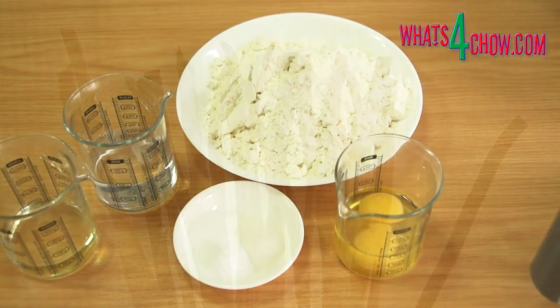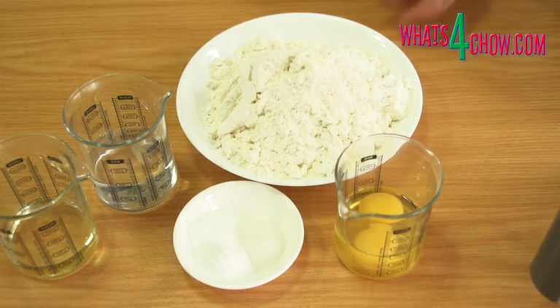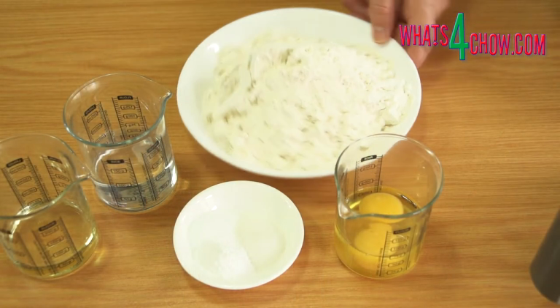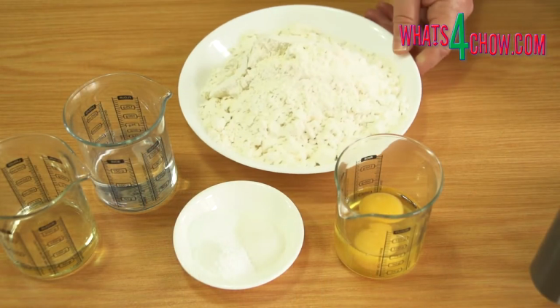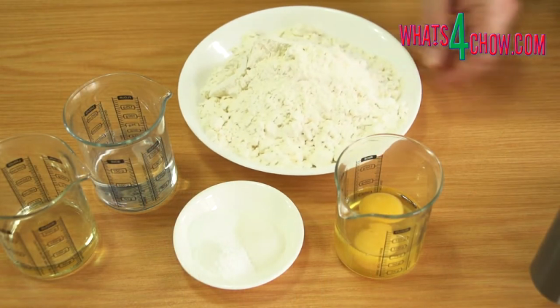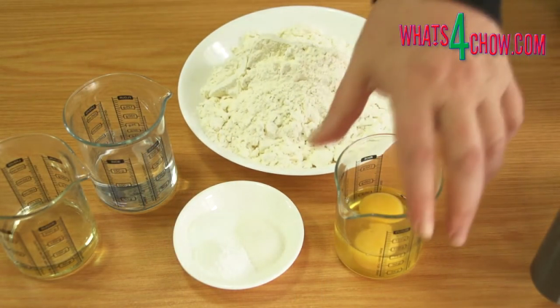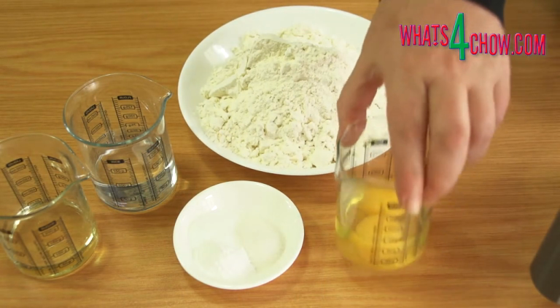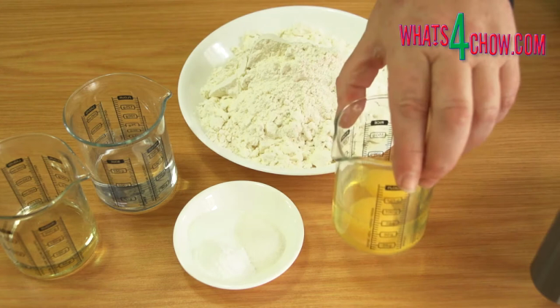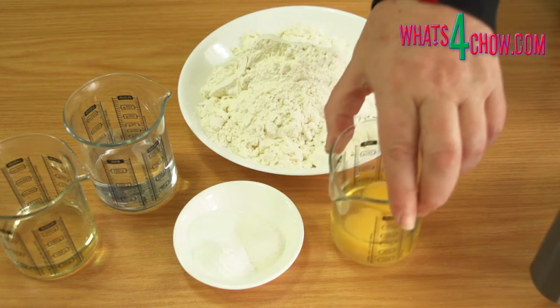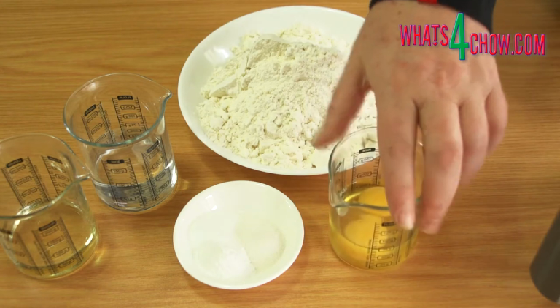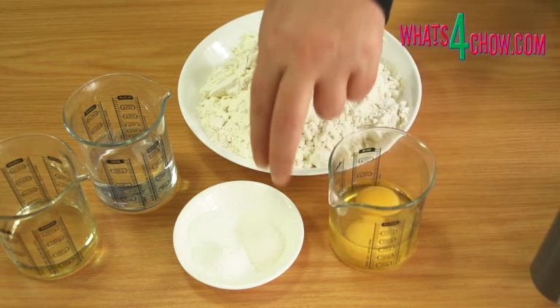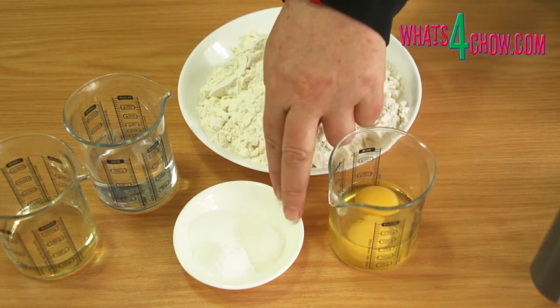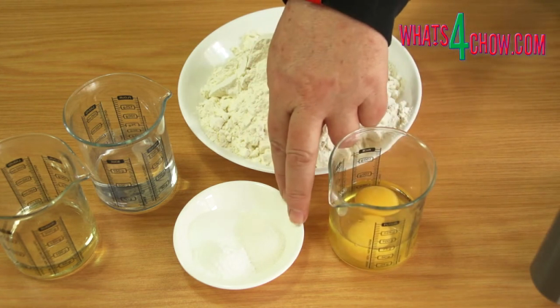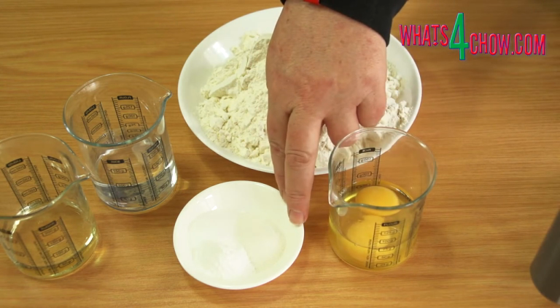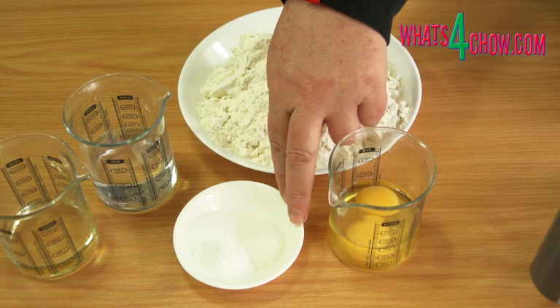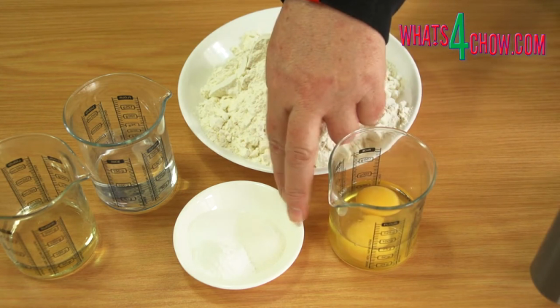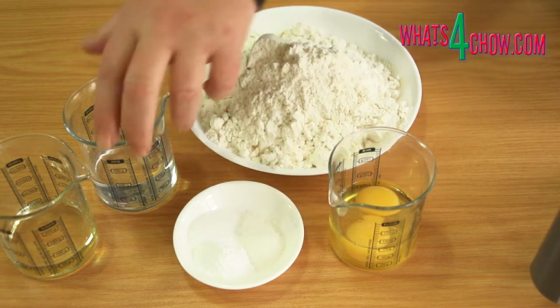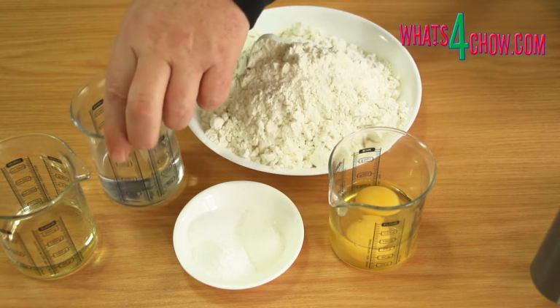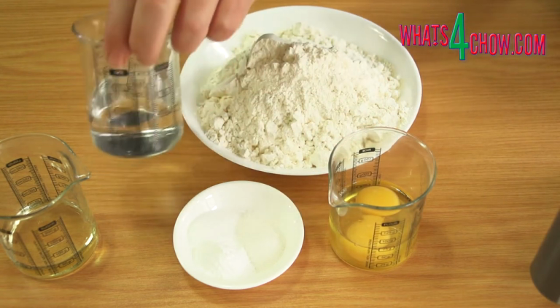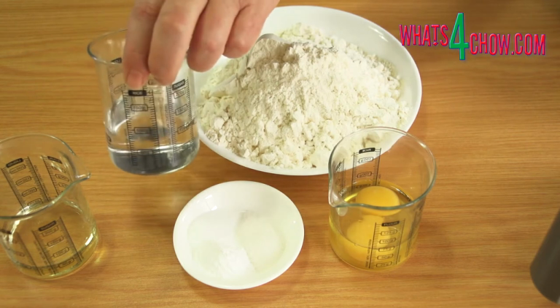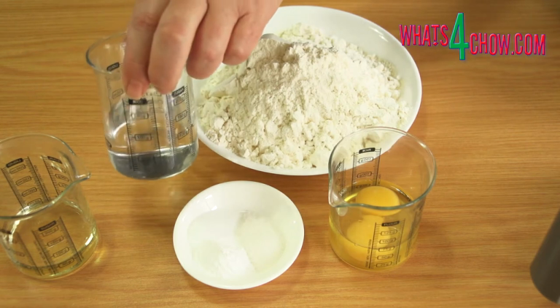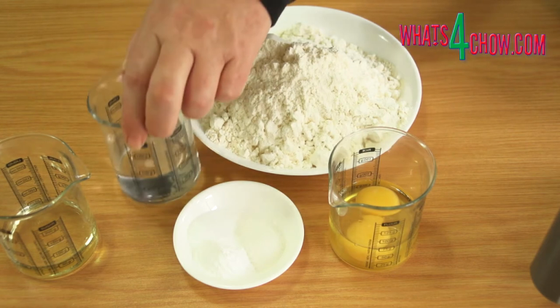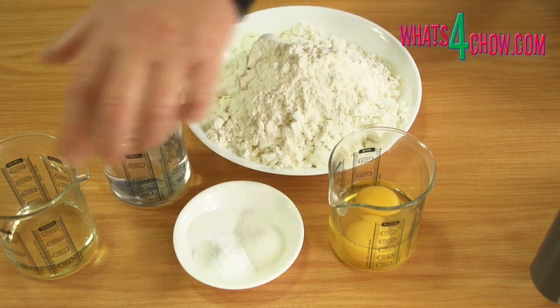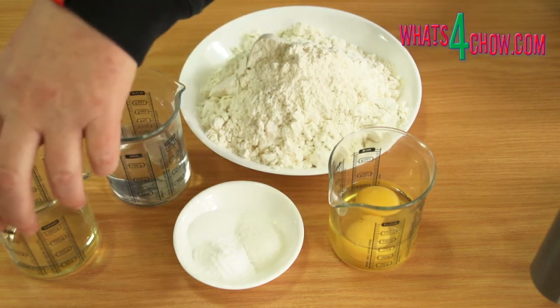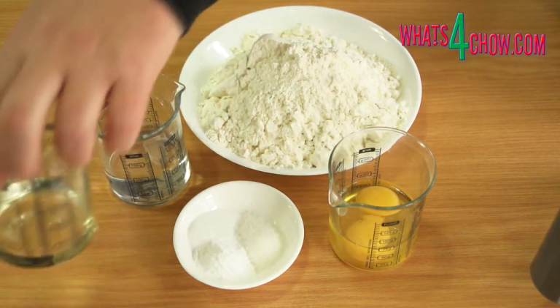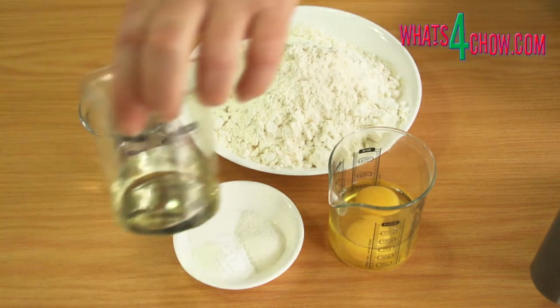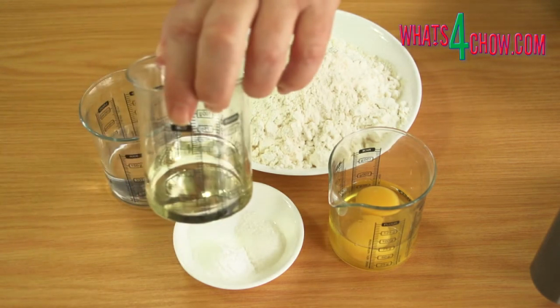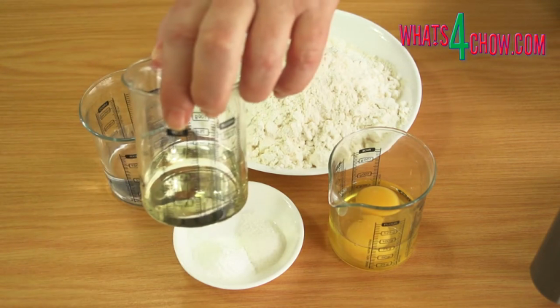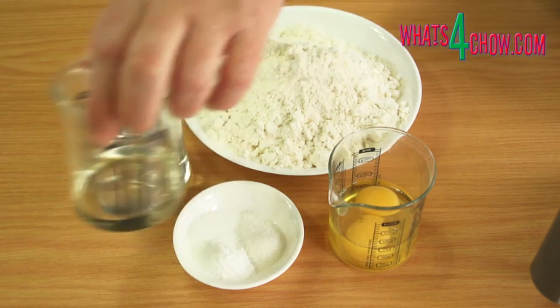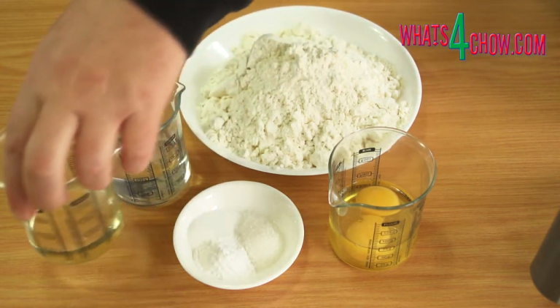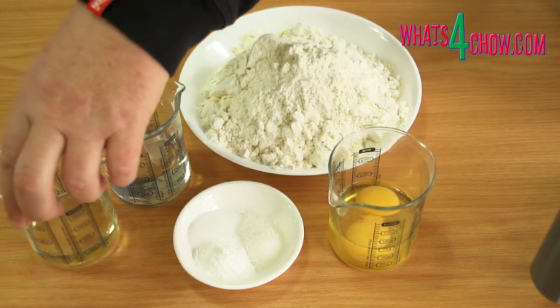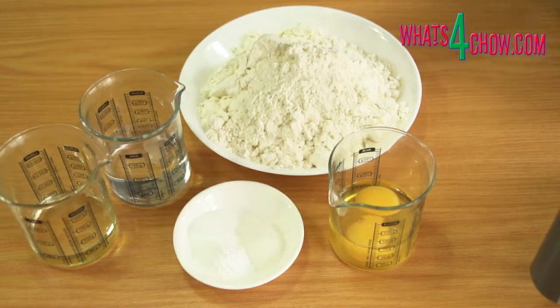To start, measure out 500 grams of all-purpose flour, 2 eggs, 2 teaspoons salt, 2 teaspoons sugar, 2 teaspoons baking powder, 140 millilitres water and 60 millilitres sunflower oil.